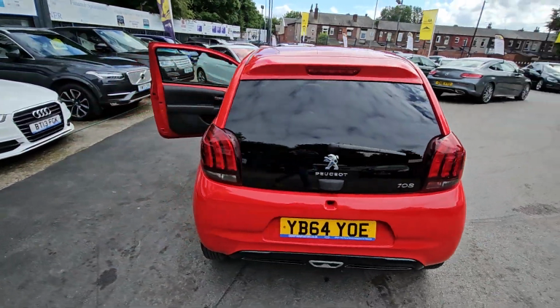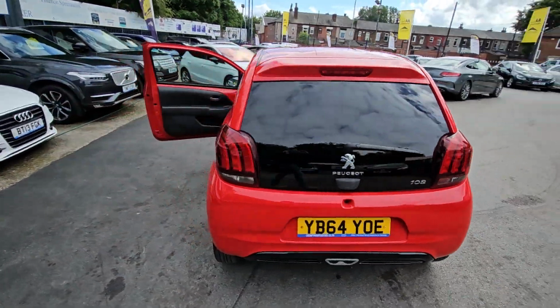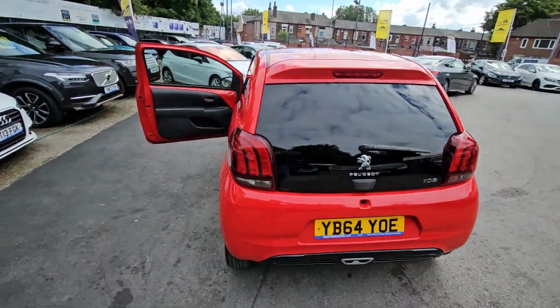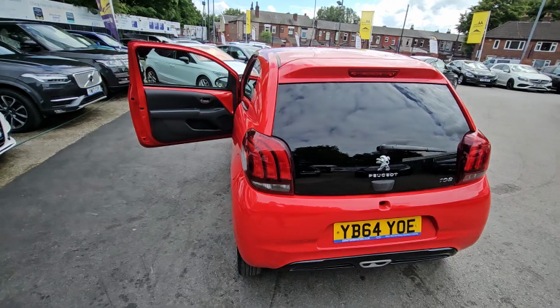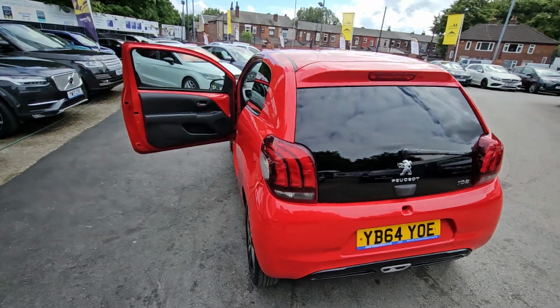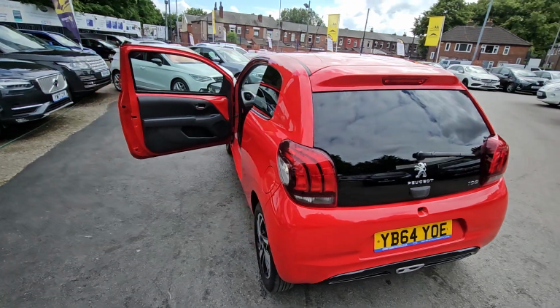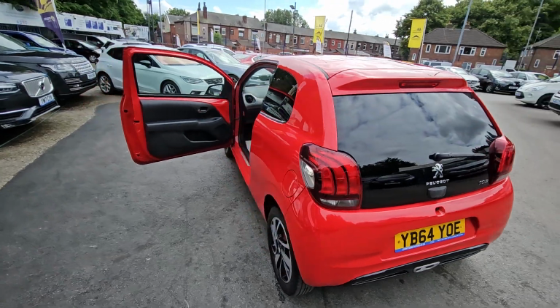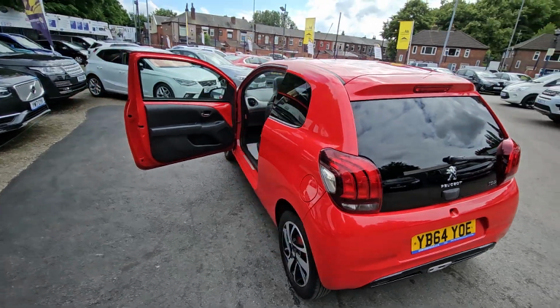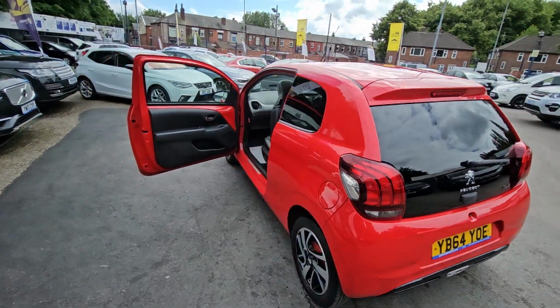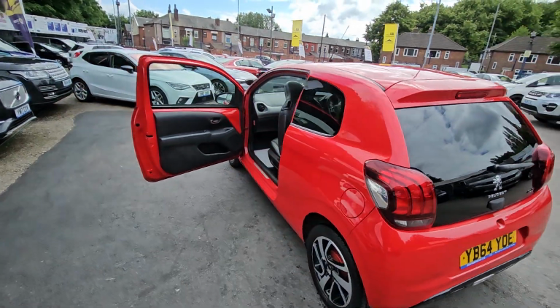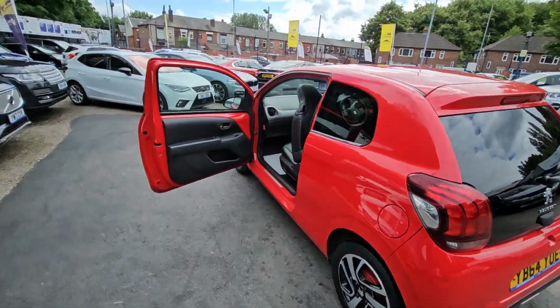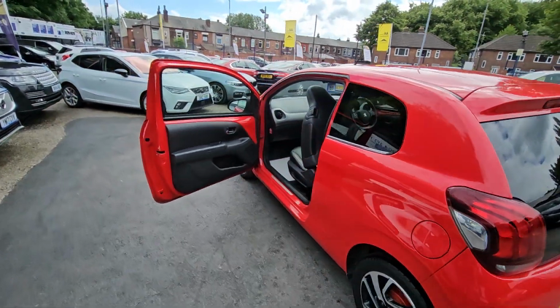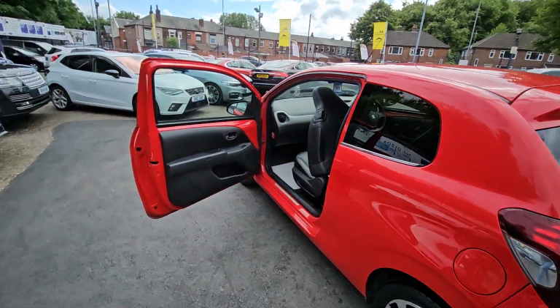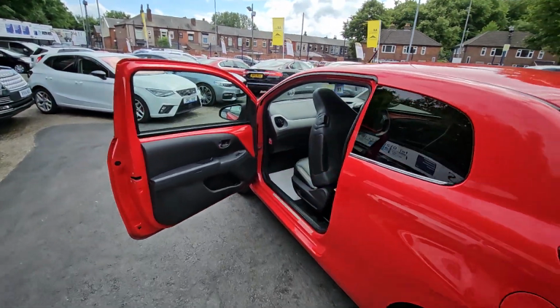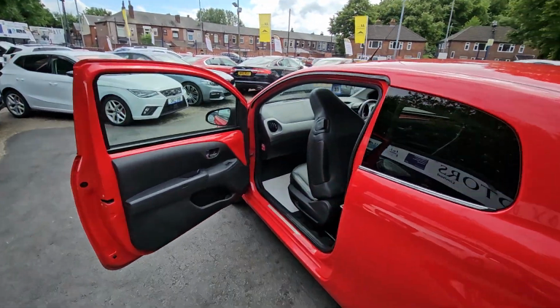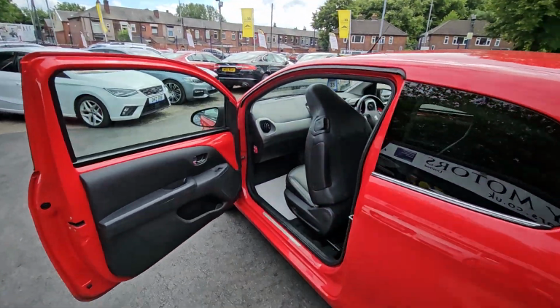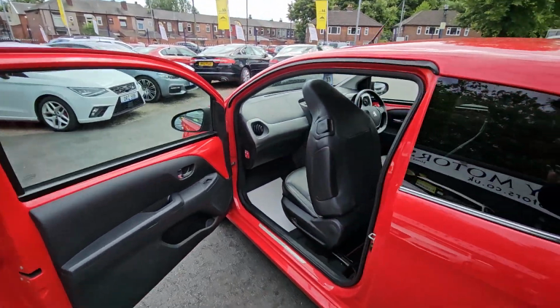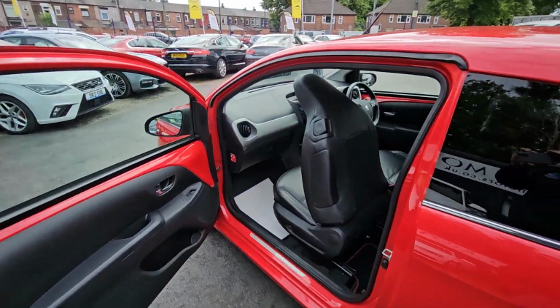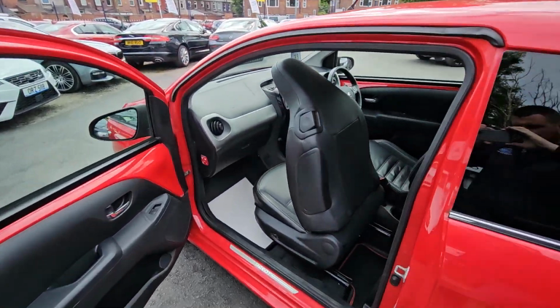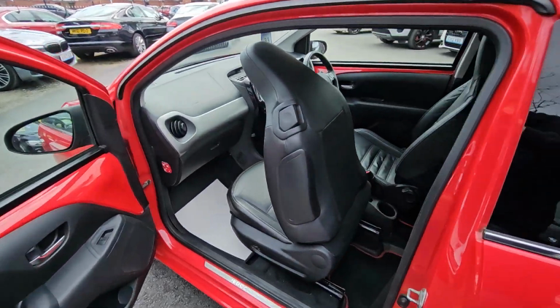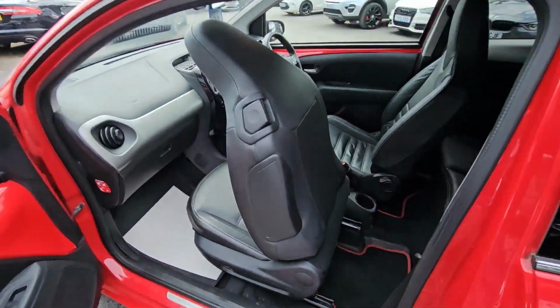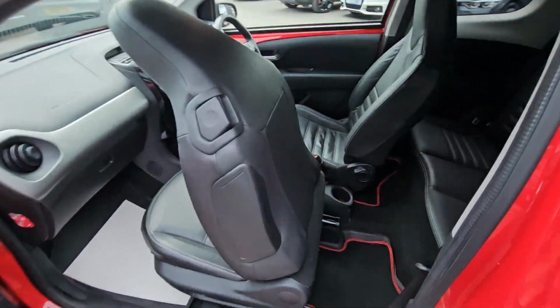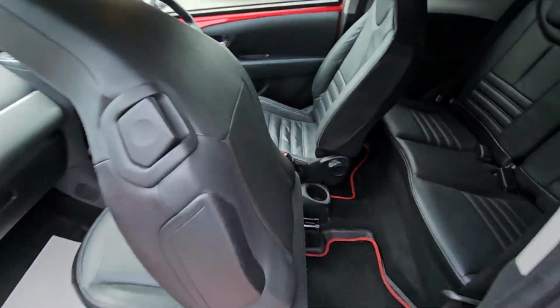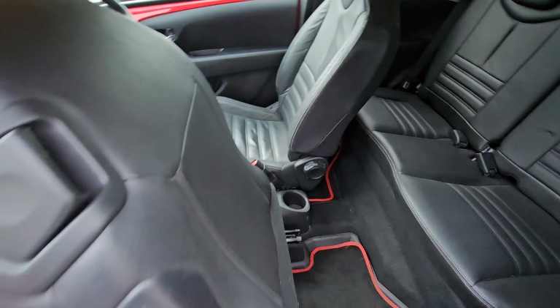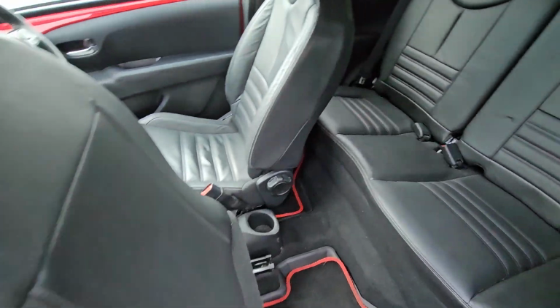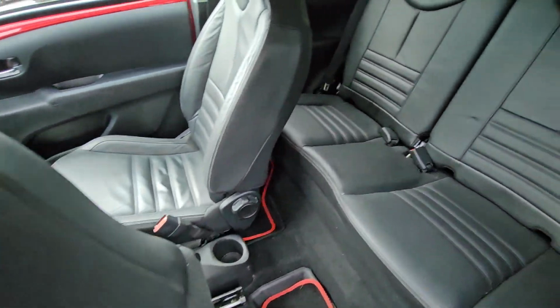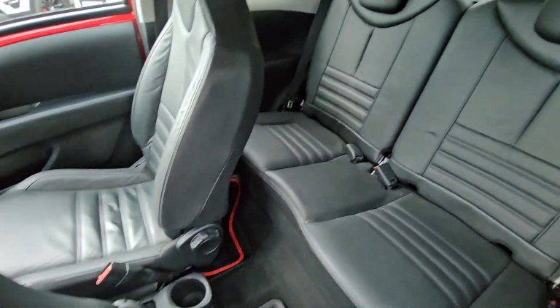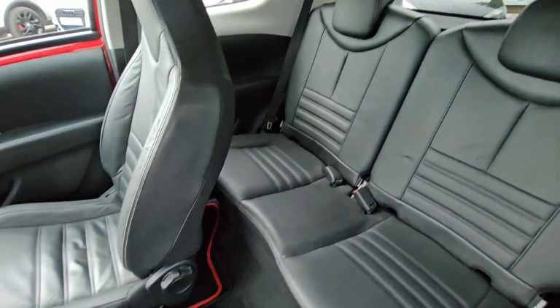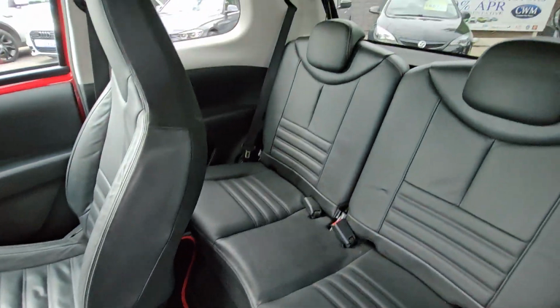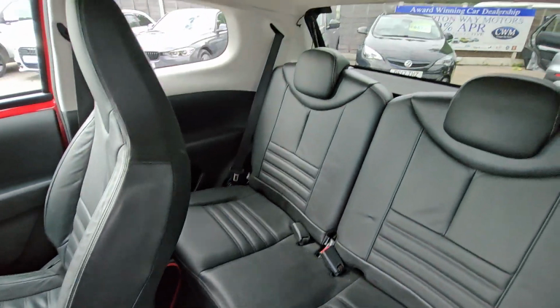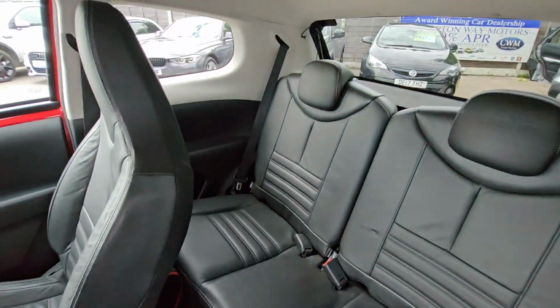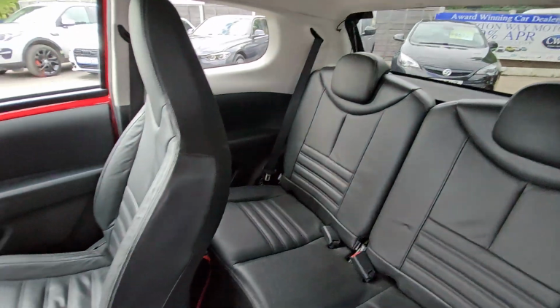Hi everyone, it's Braden at Cromptoway Motors and this is our latest arrival. This is a lovely spec 2014 64 plate Peugeot 108.